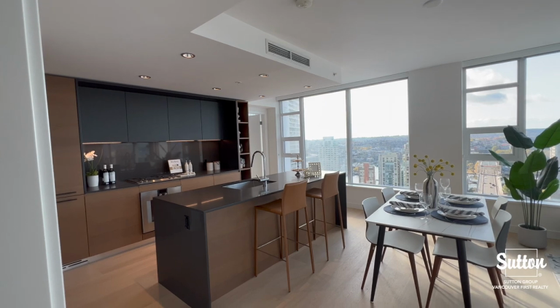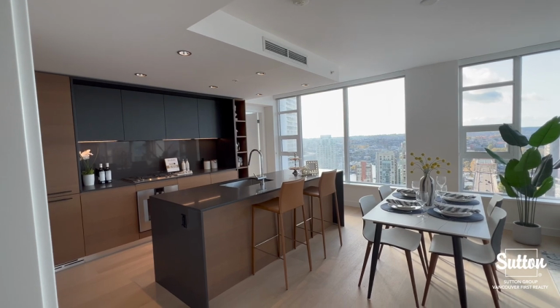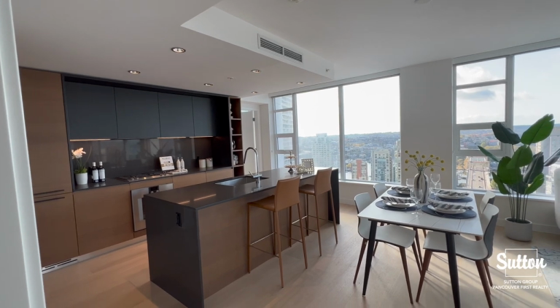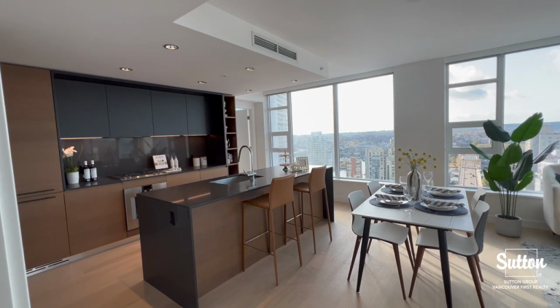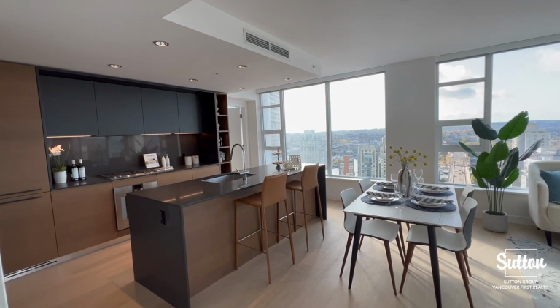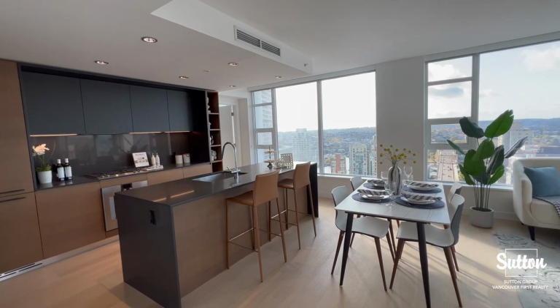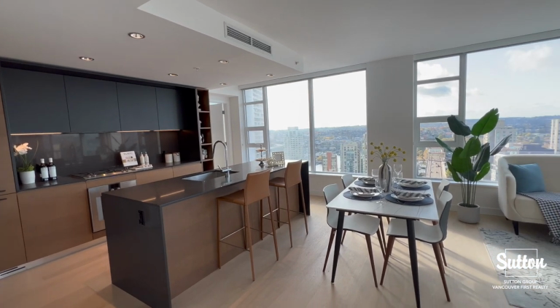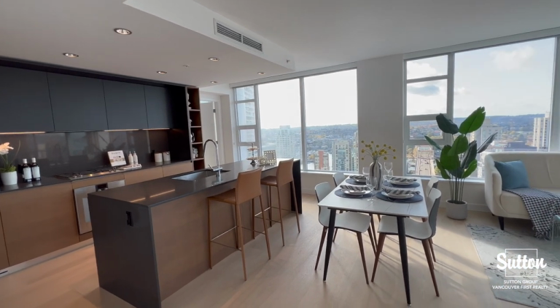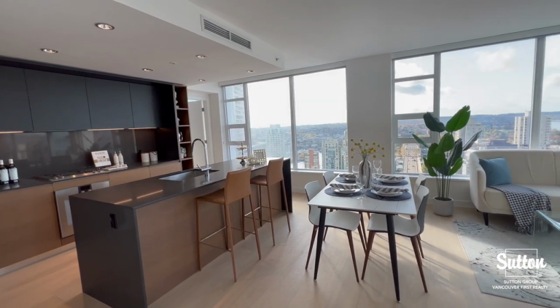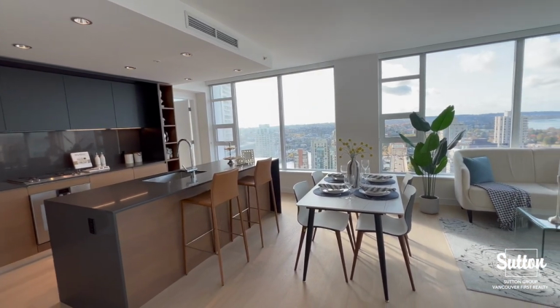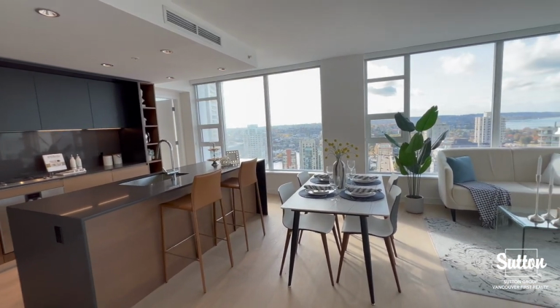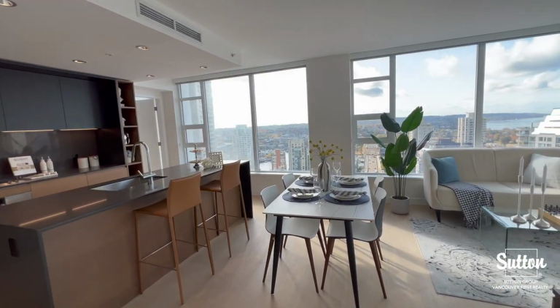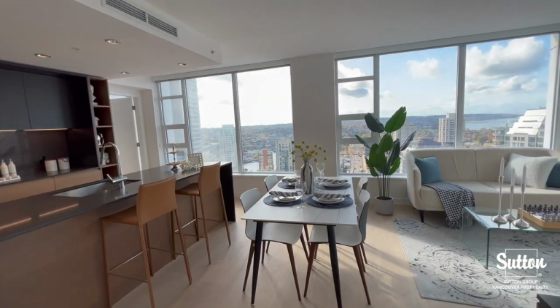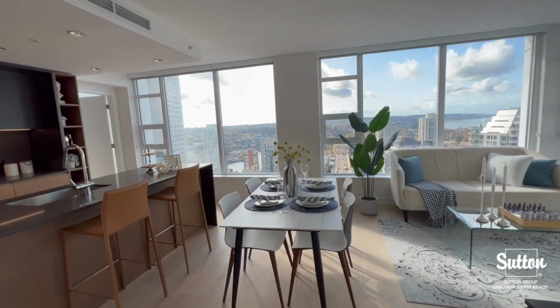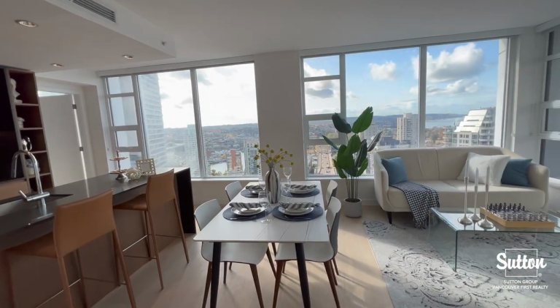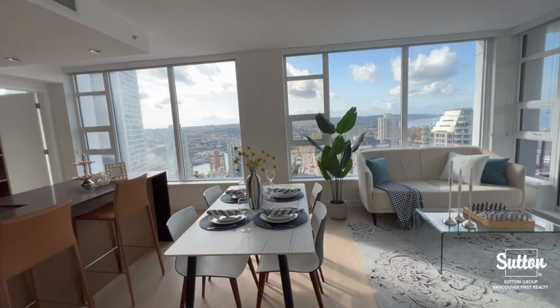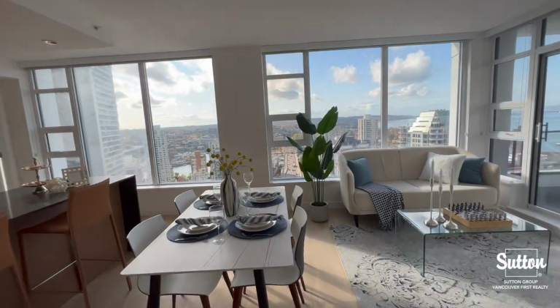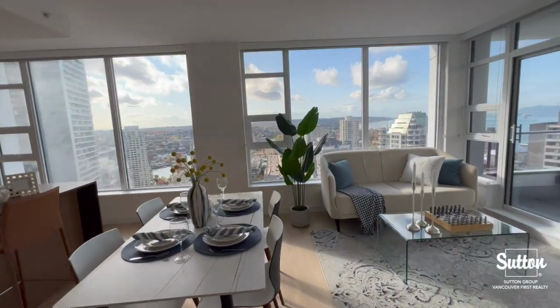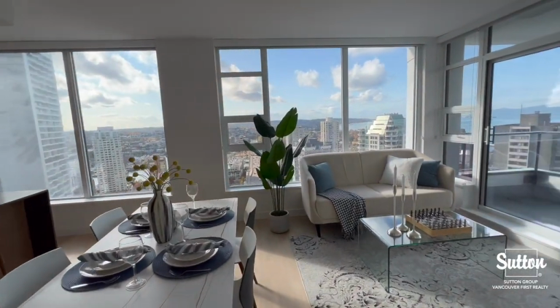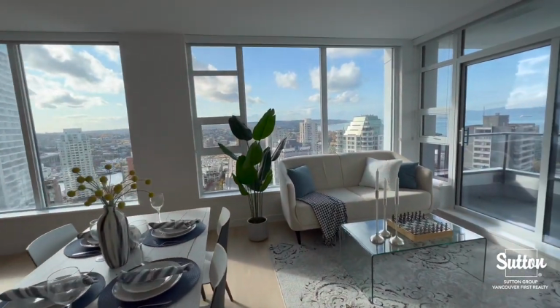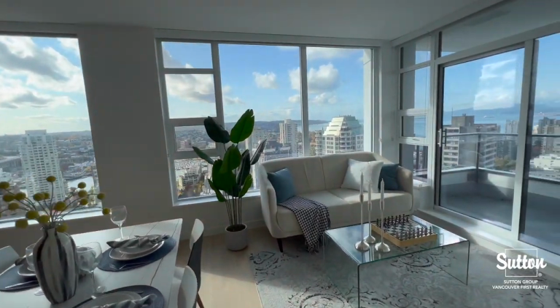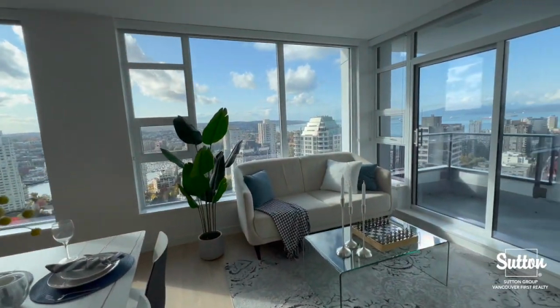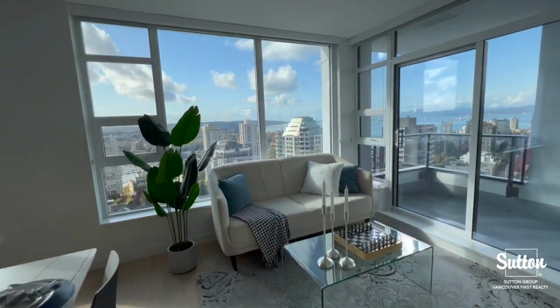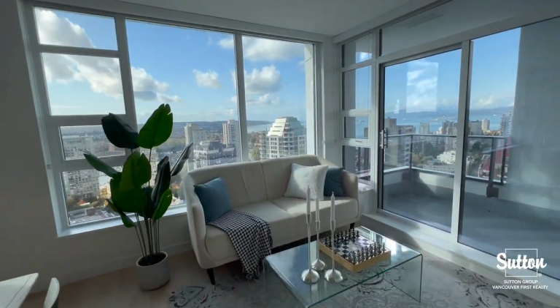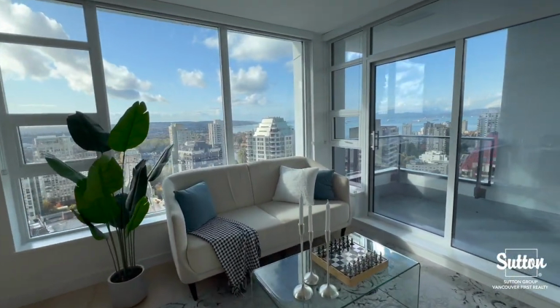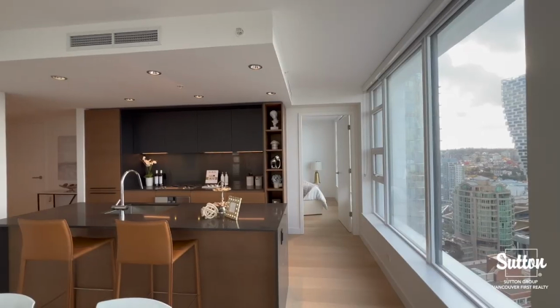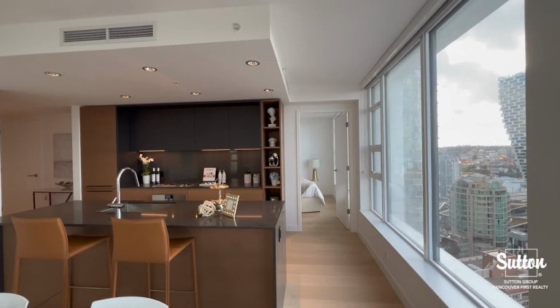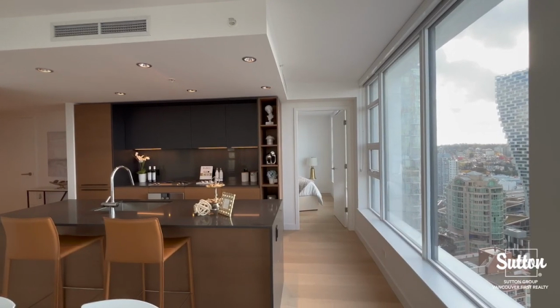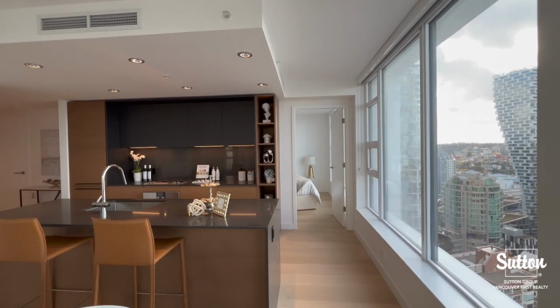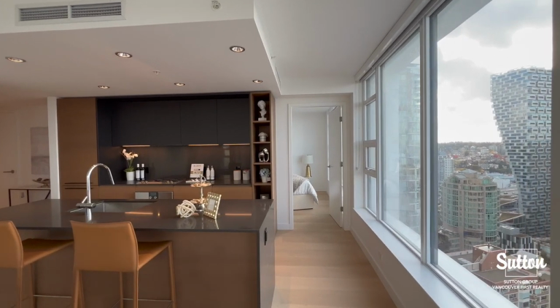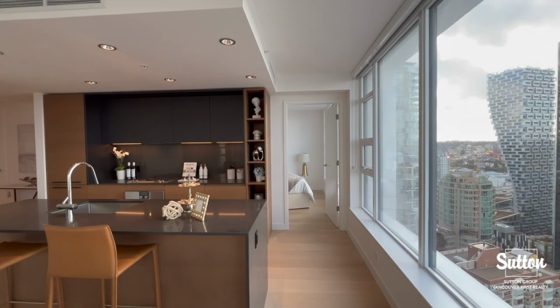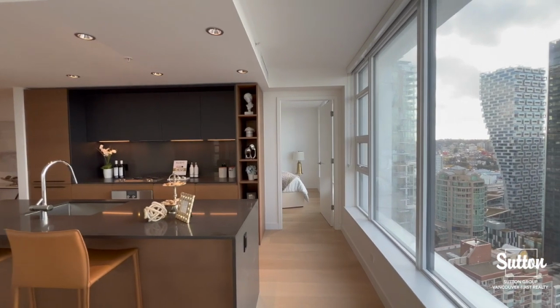Our kitchen features high-end Gaggenau appliances with a generous sized island that is perfect for cooking and quick meals. As you can see, we have an open concept dining area here.